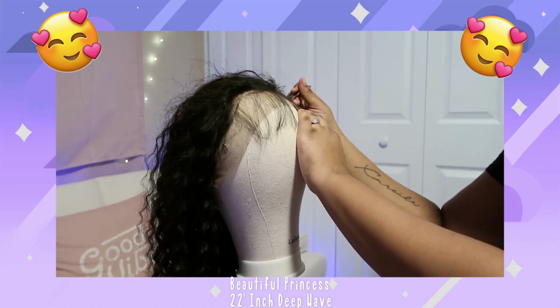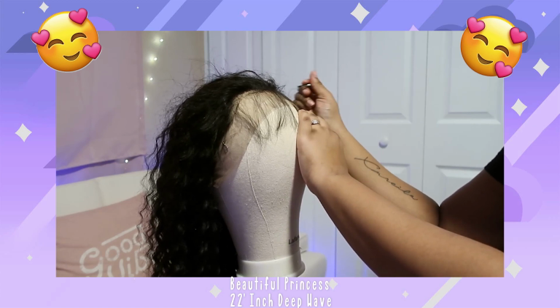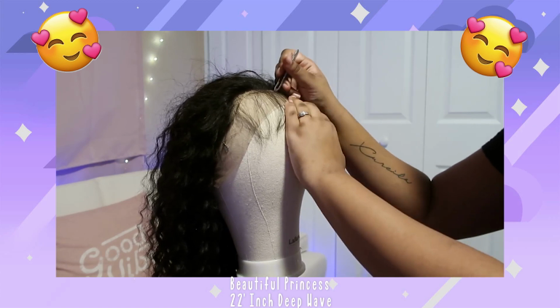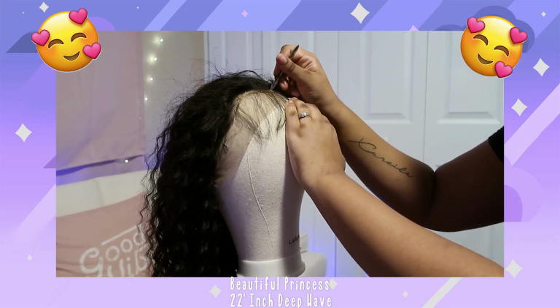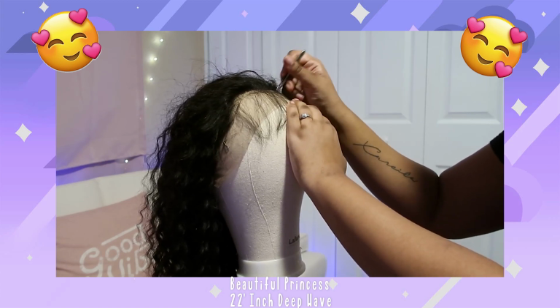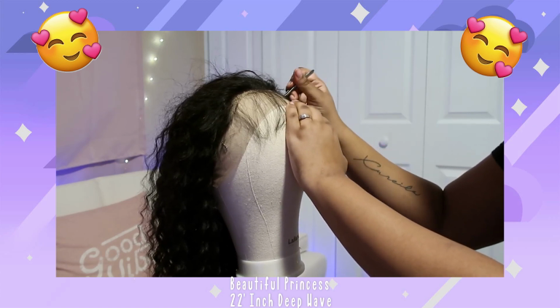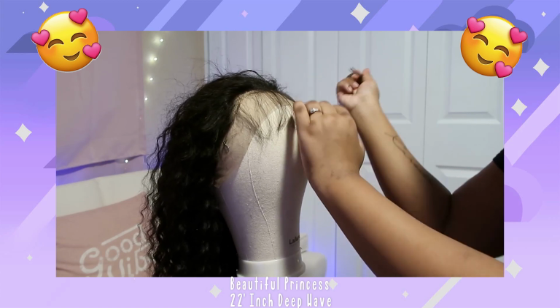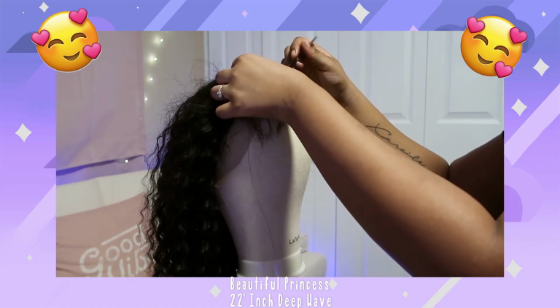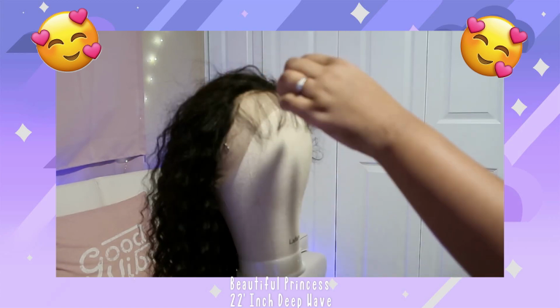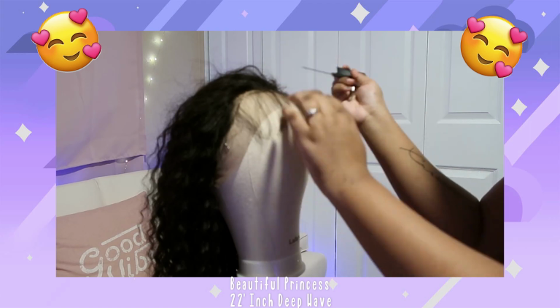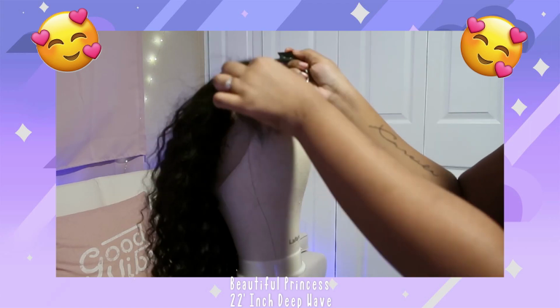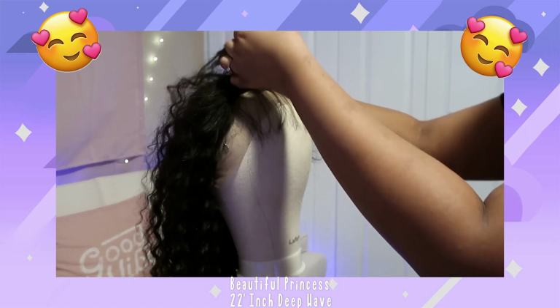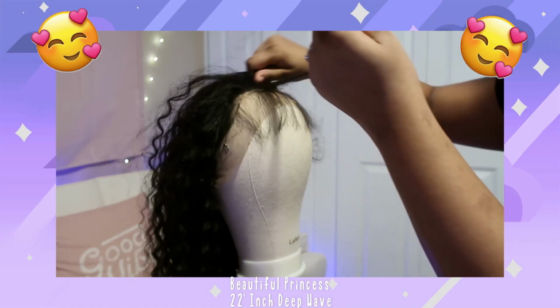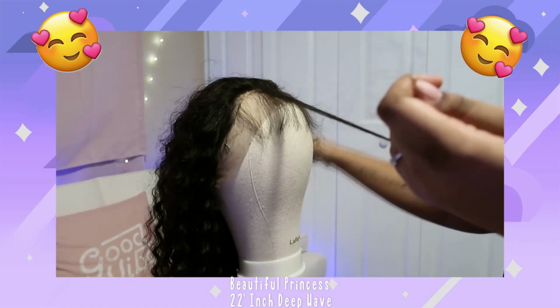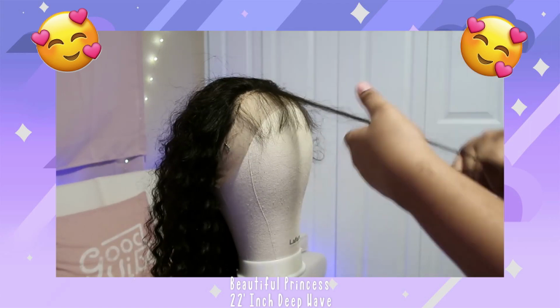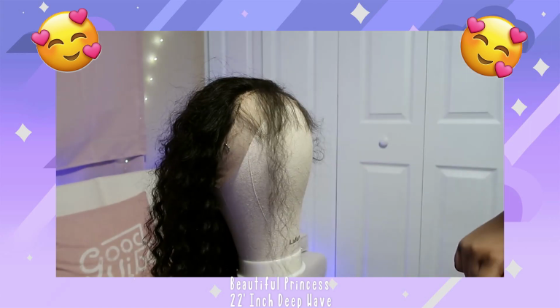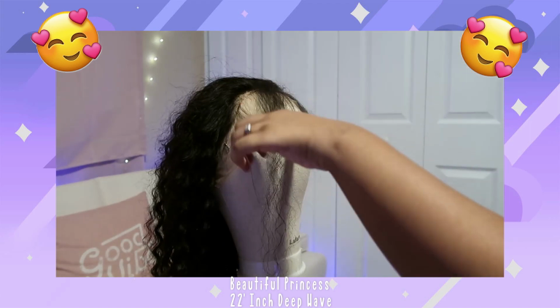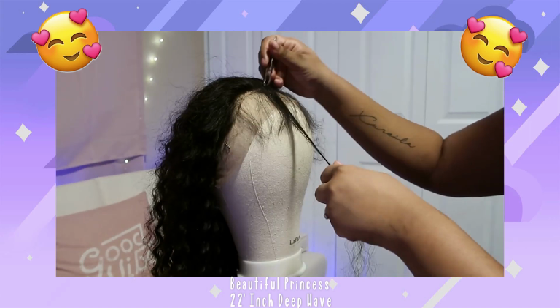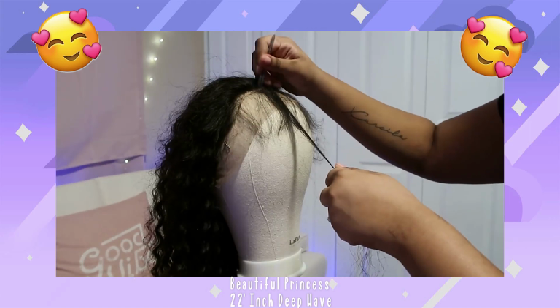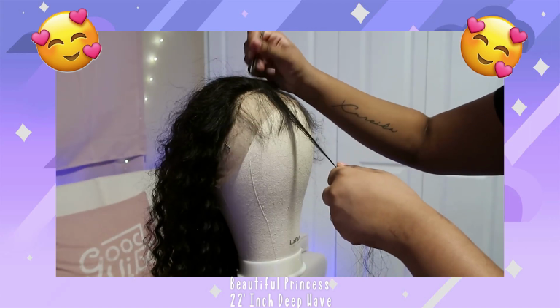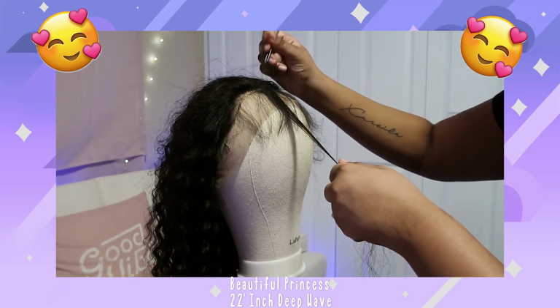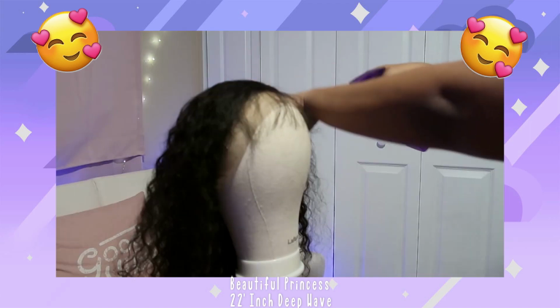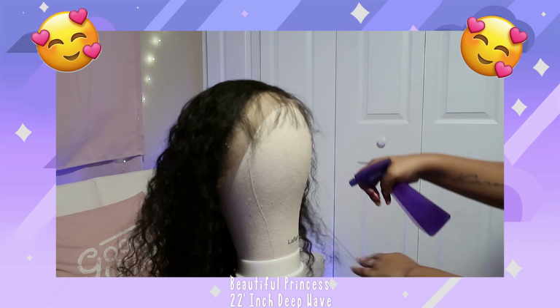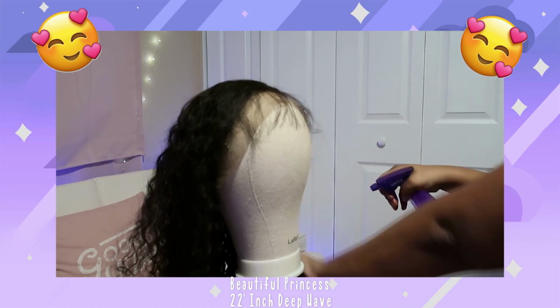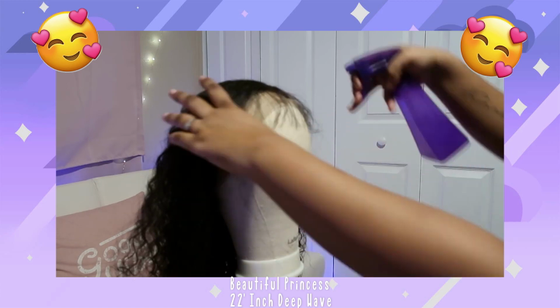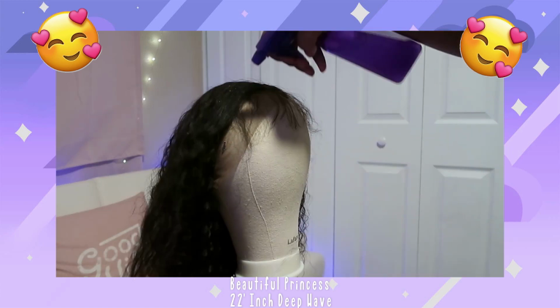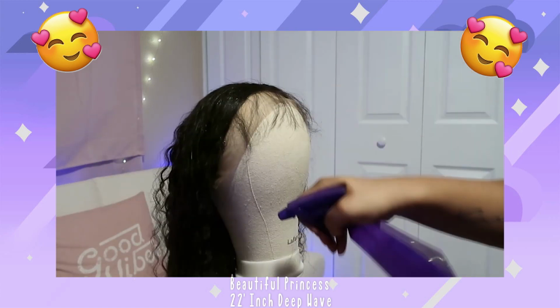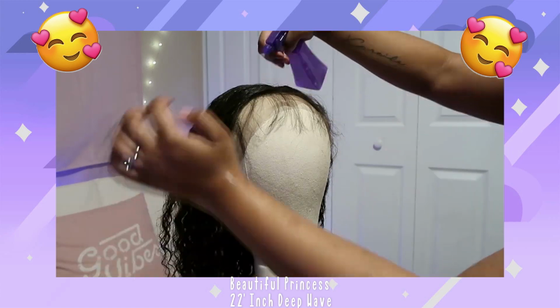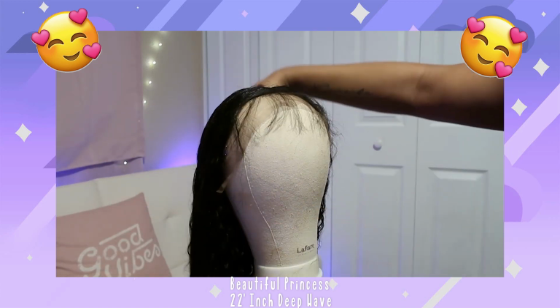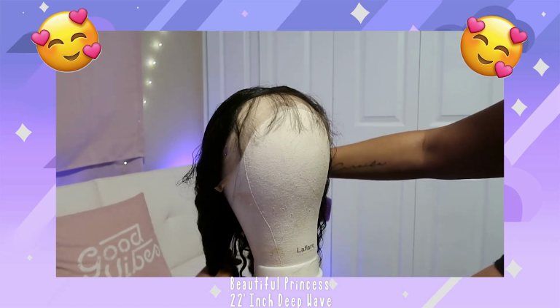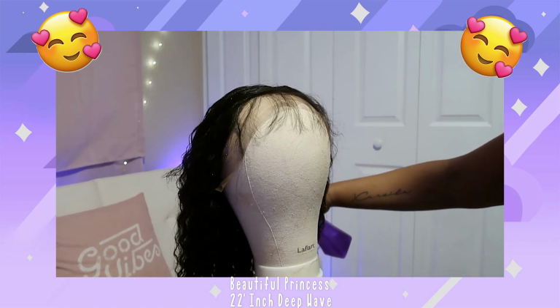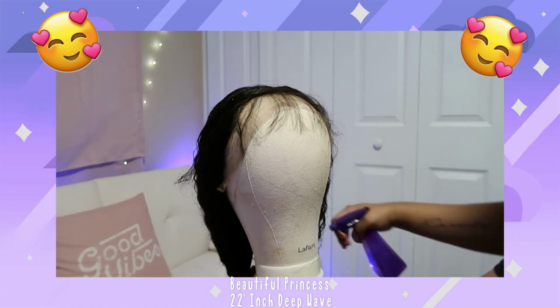I definitely think I could pluck it more to make it even more realistic but I was lazy. I'm spraying it with some water and then I'm gonna put some mousse on it.